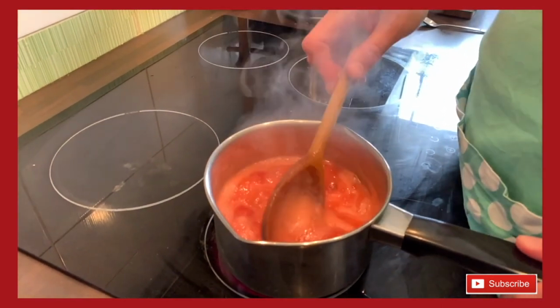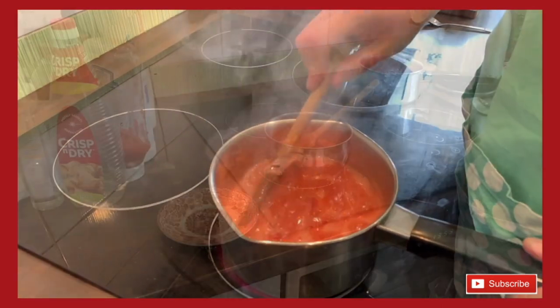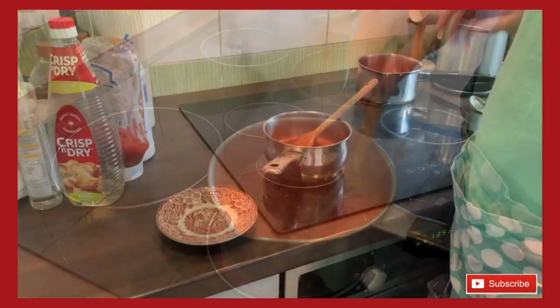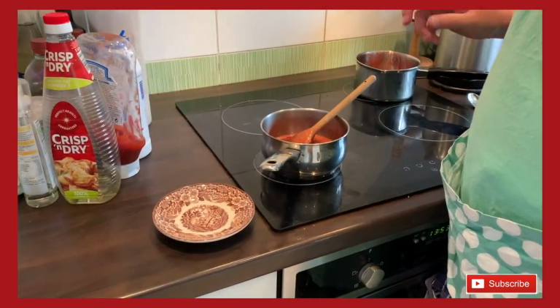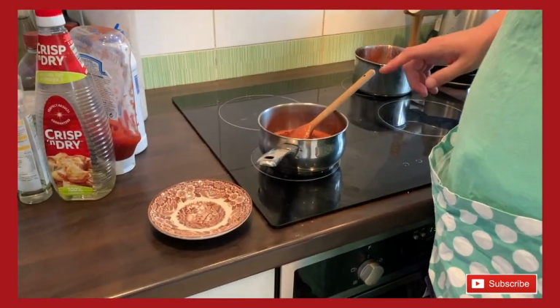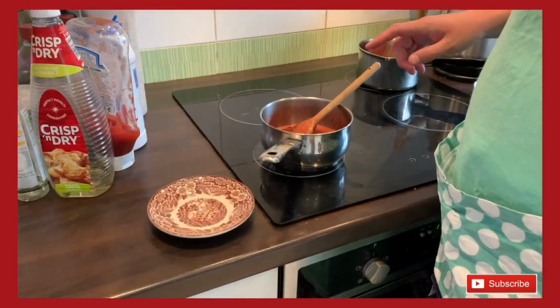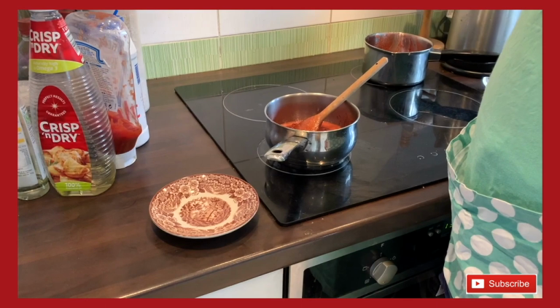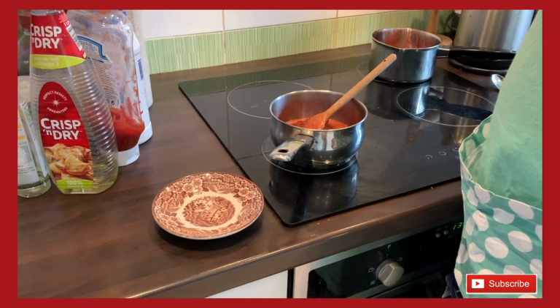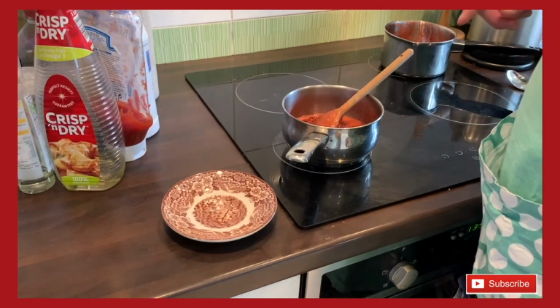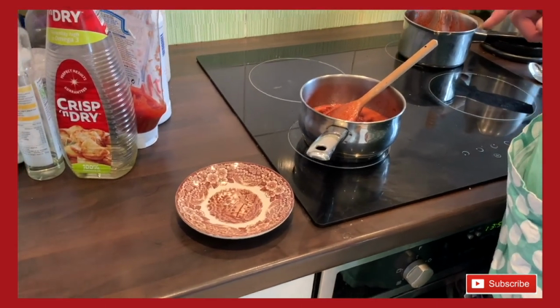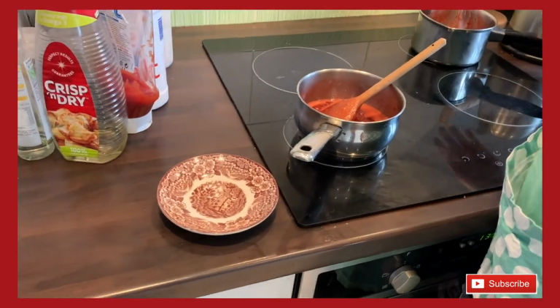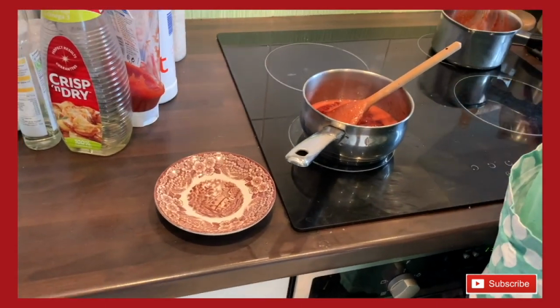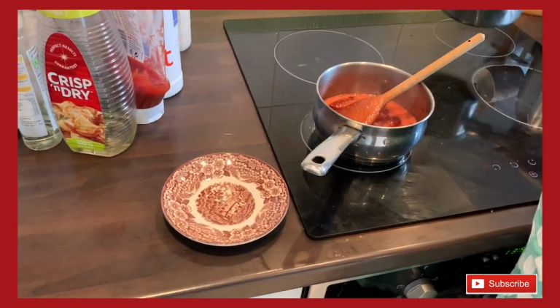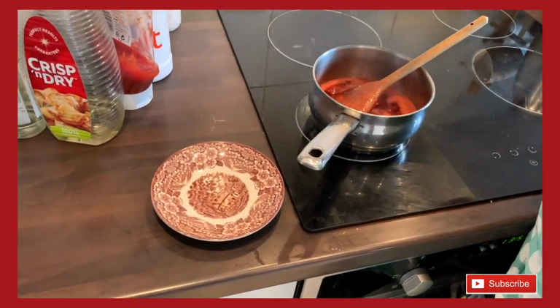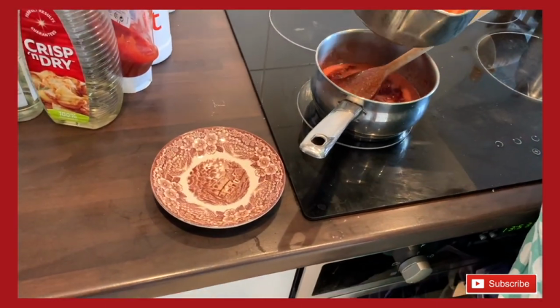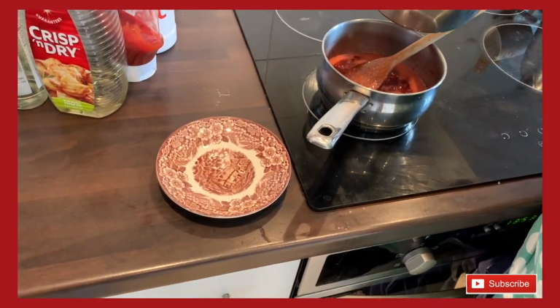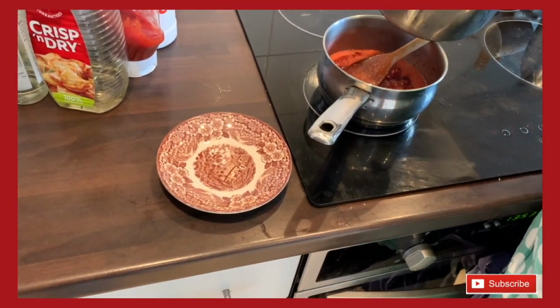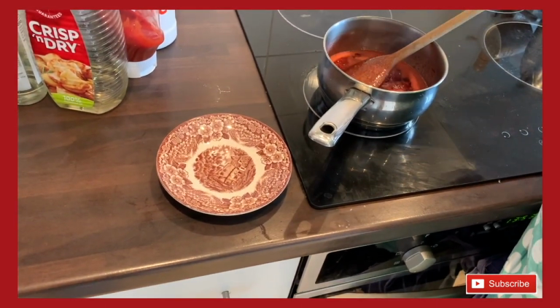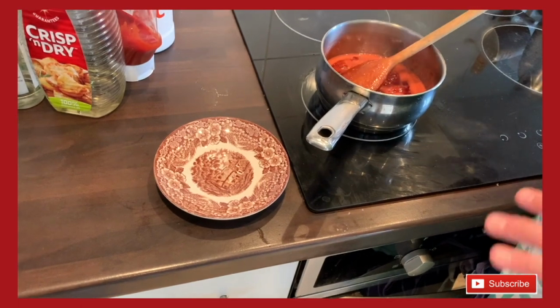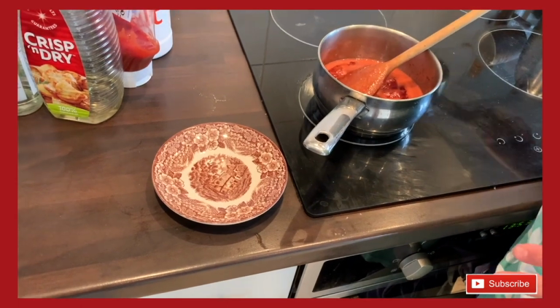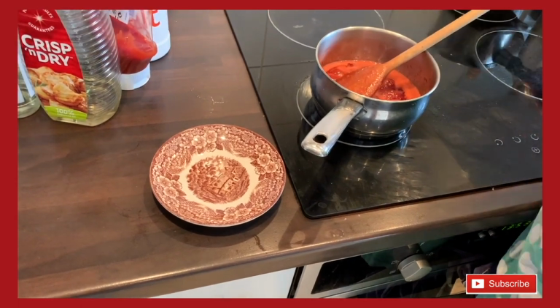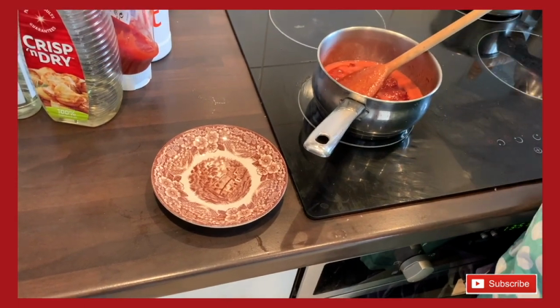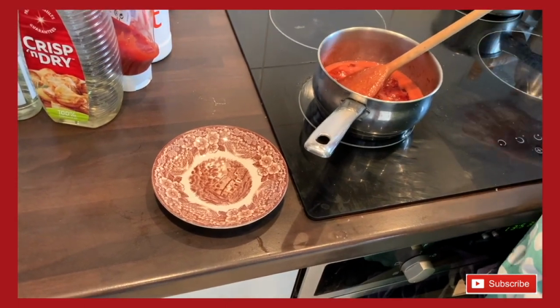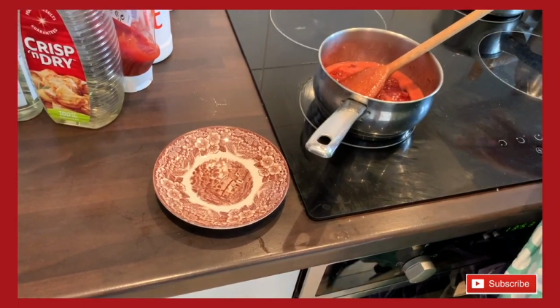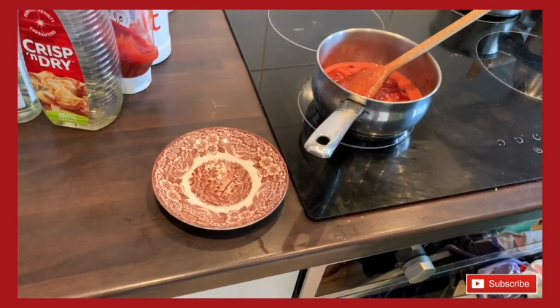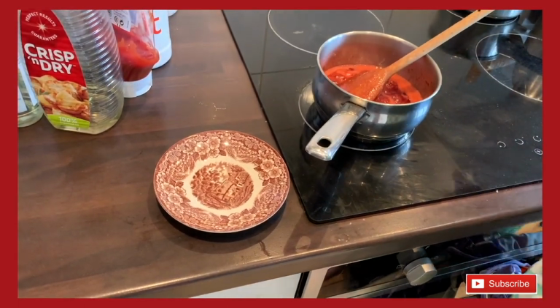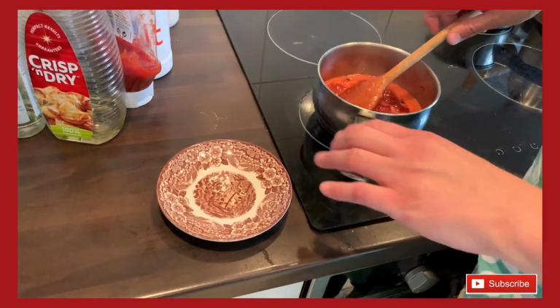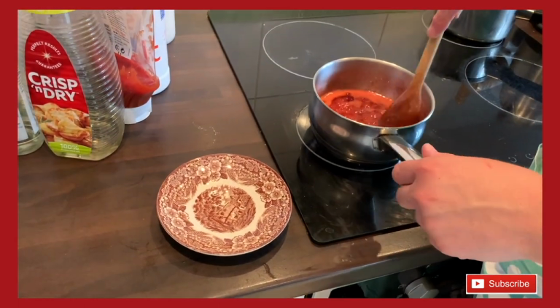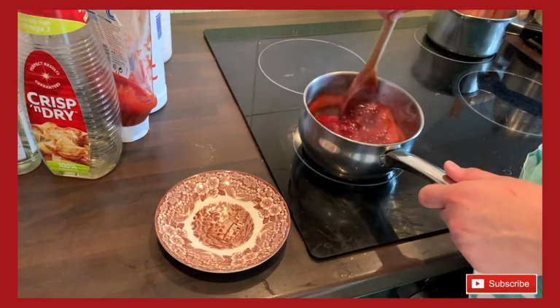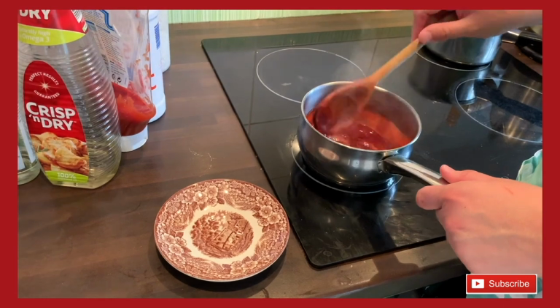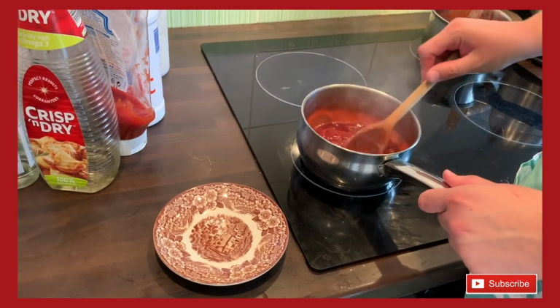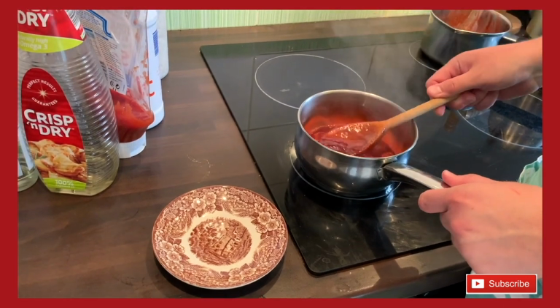I stepped away from the jam for a little while and it did start to catch on the bottom of the saucepan, so I've tipped it into another saucepan — just so you know, it happens to the best of us! You can see that the jam has got thicker.